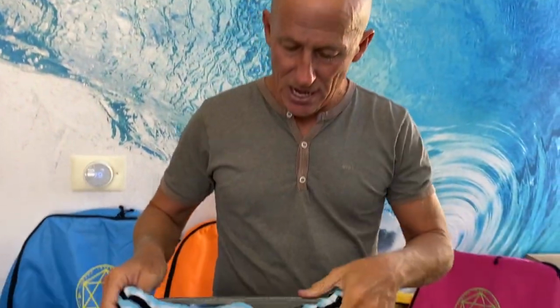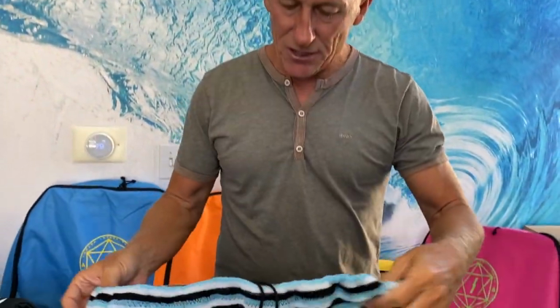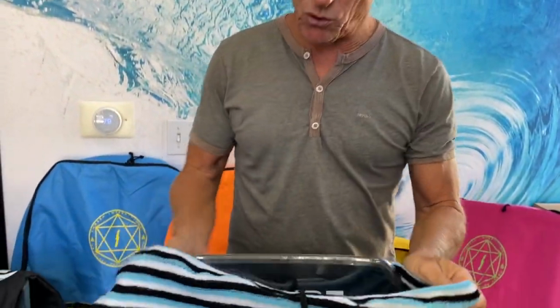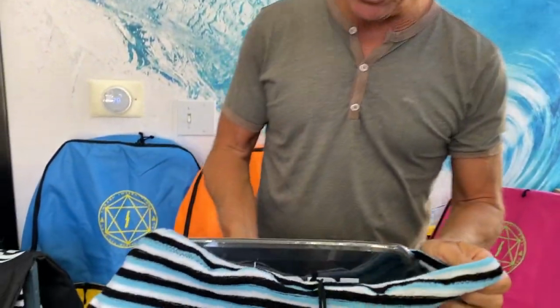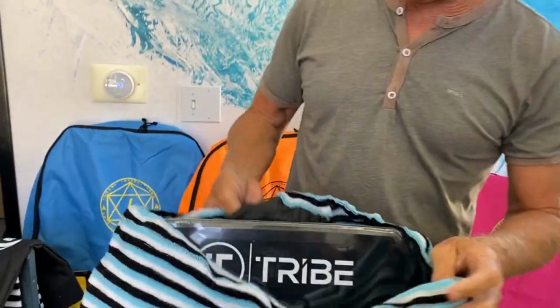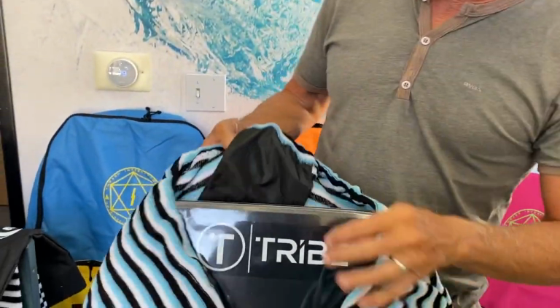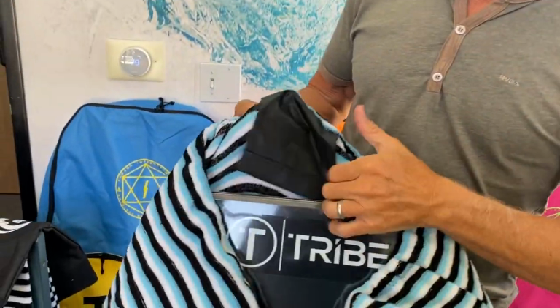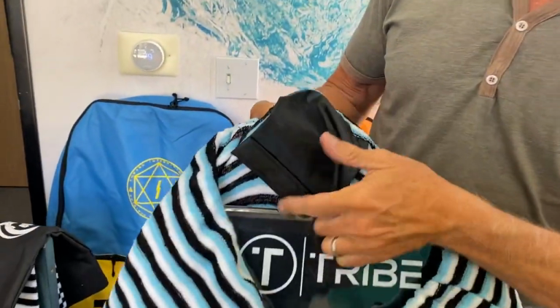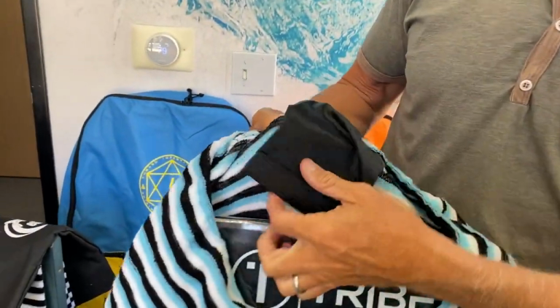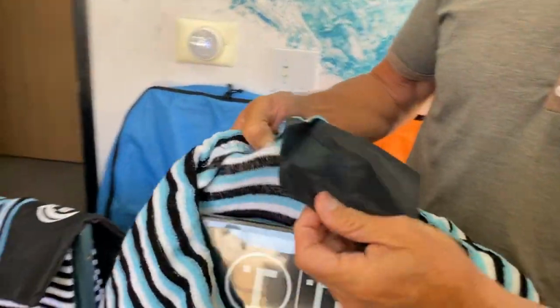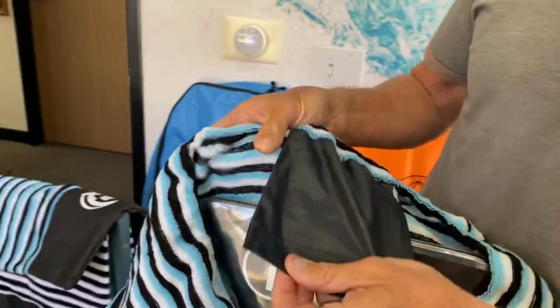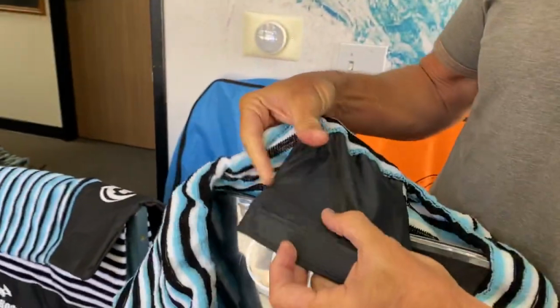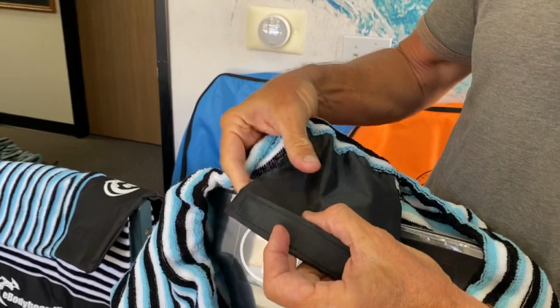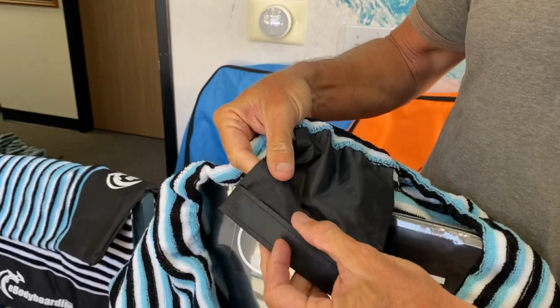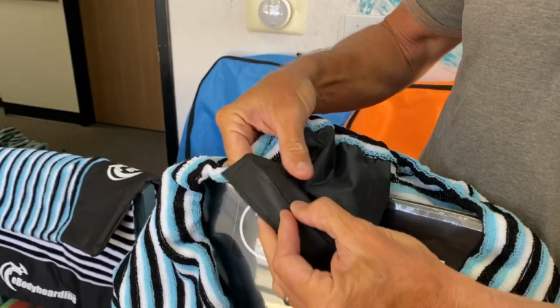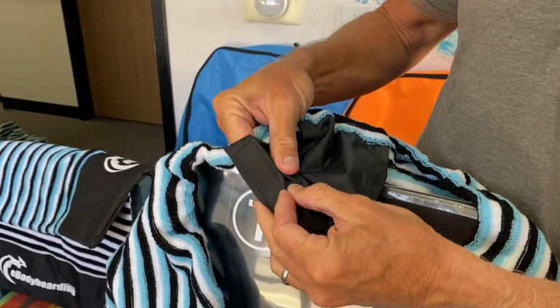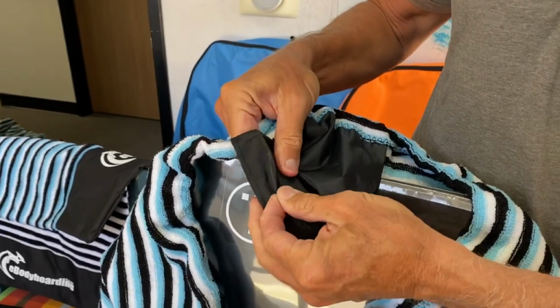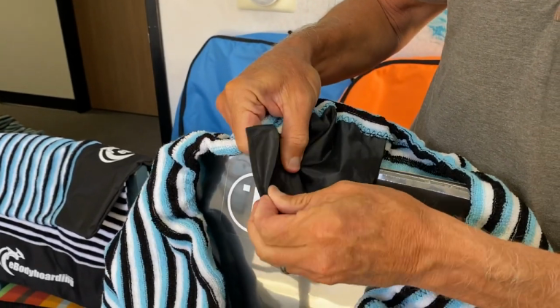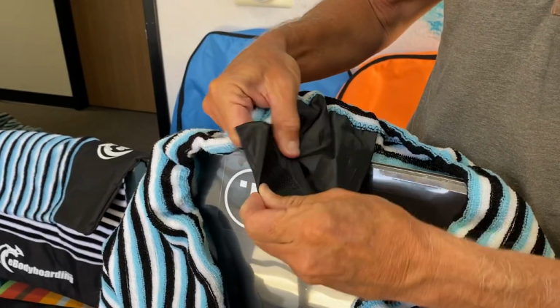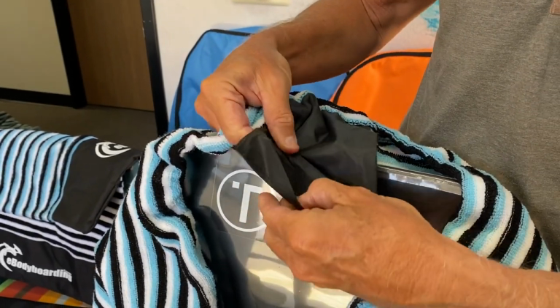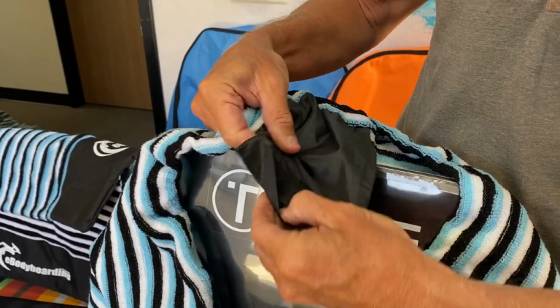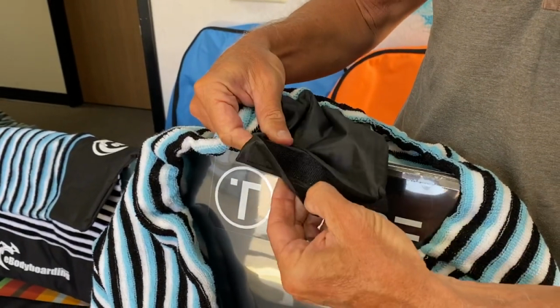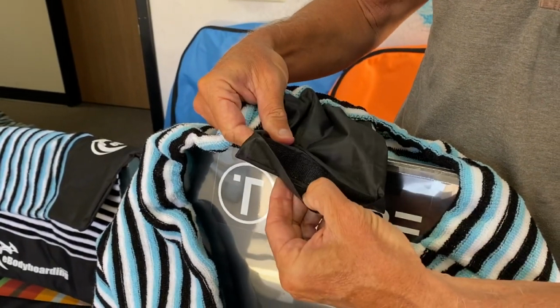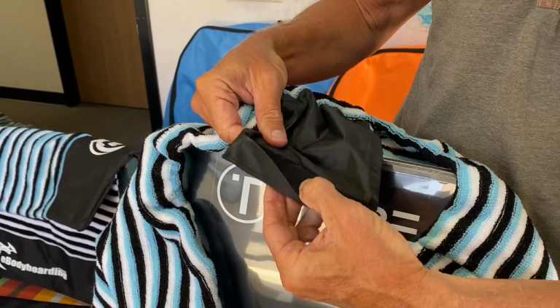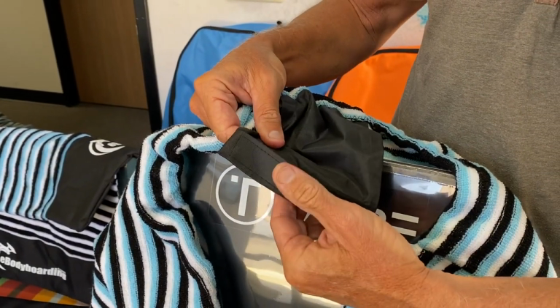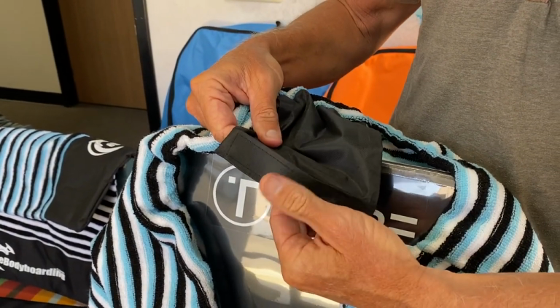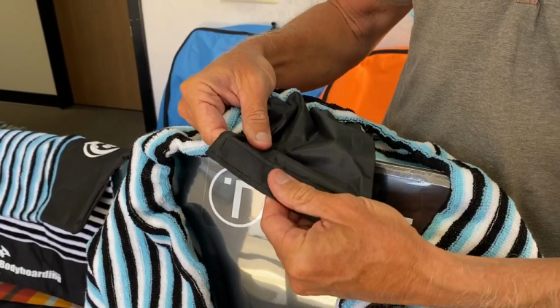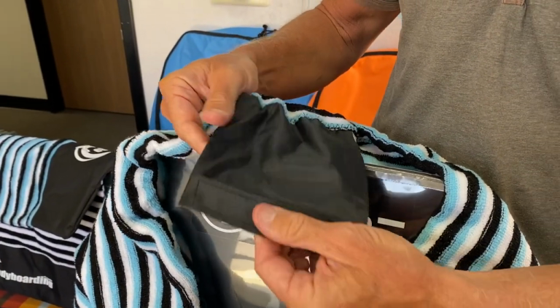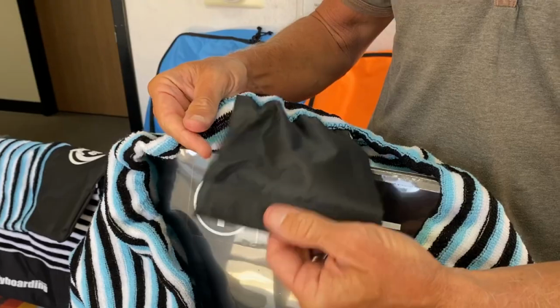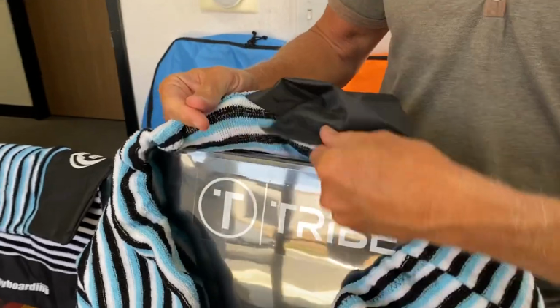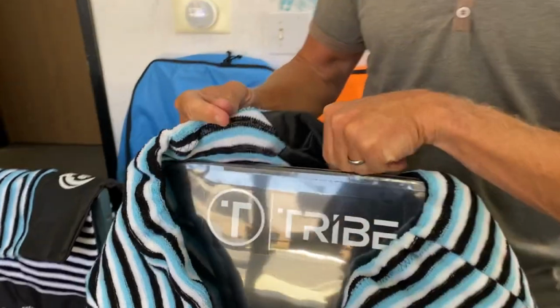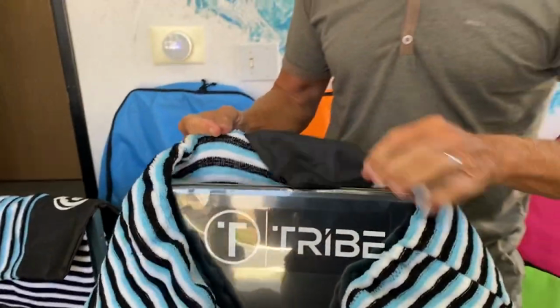This cool feature on the inside of the sock is a little nylon velcro pocket so you can put wax in there, or even loose change, or maybe even keys.